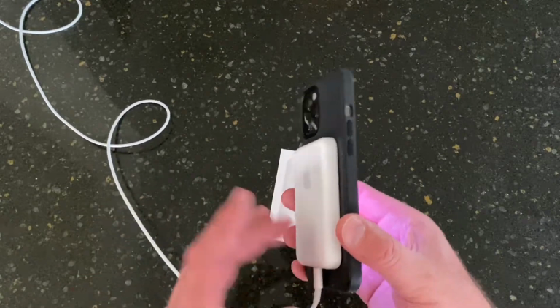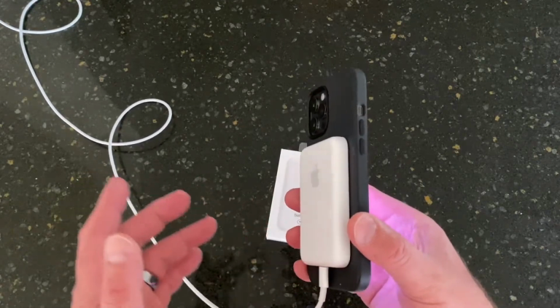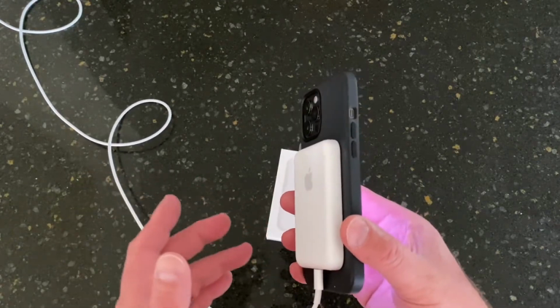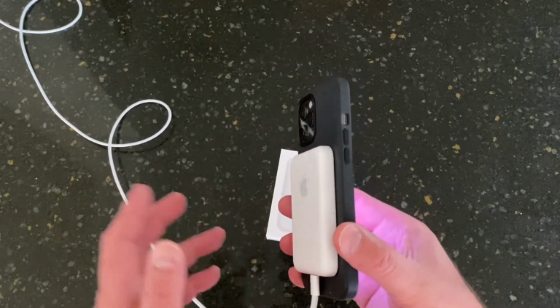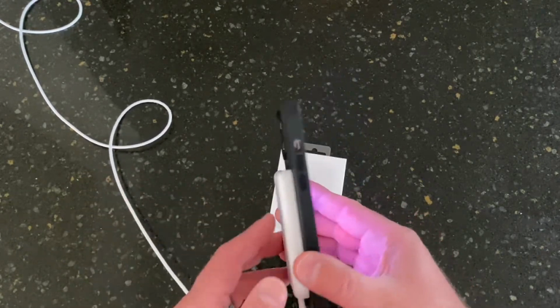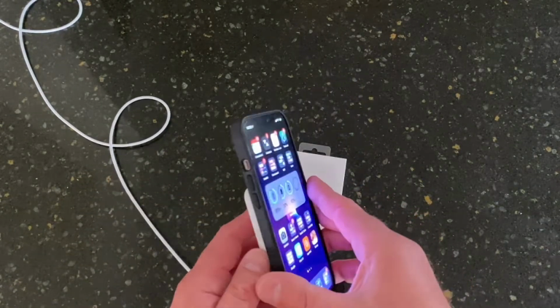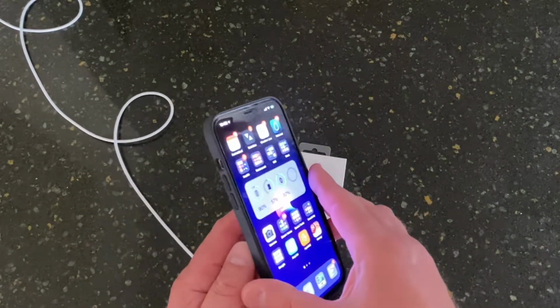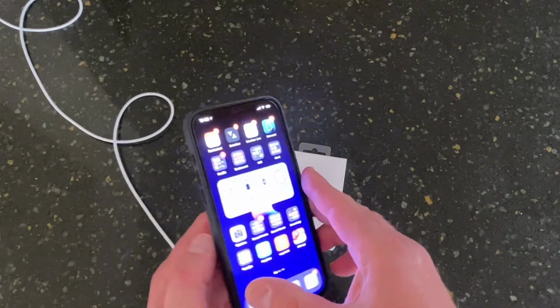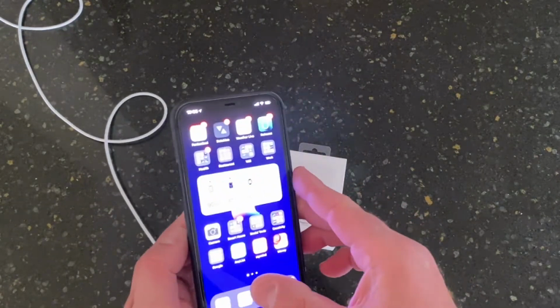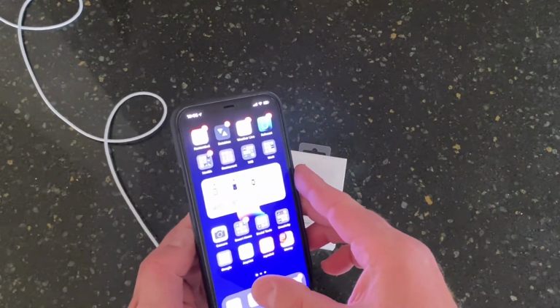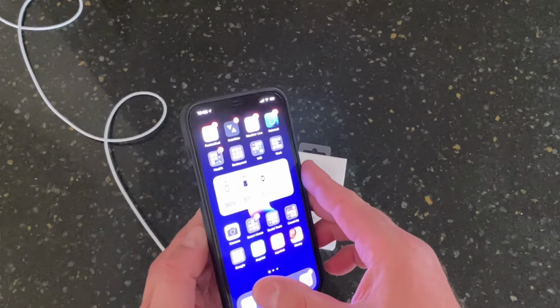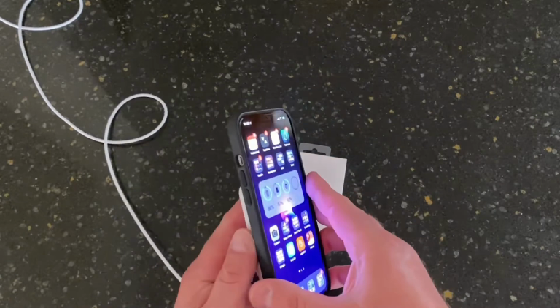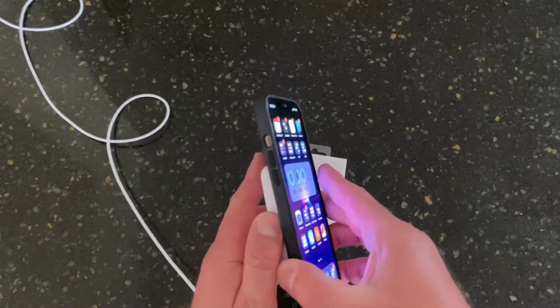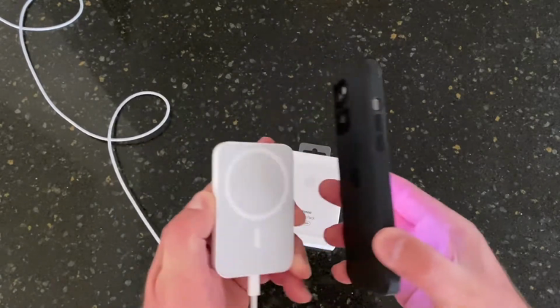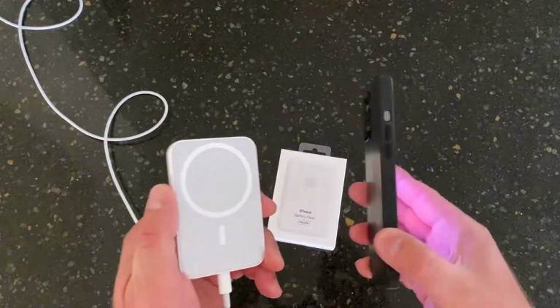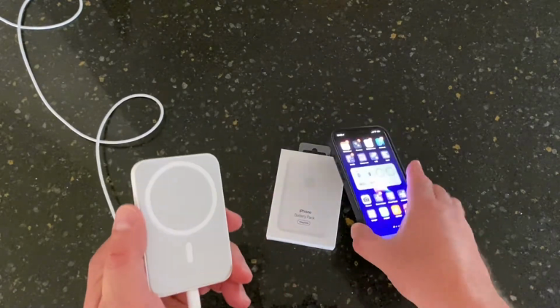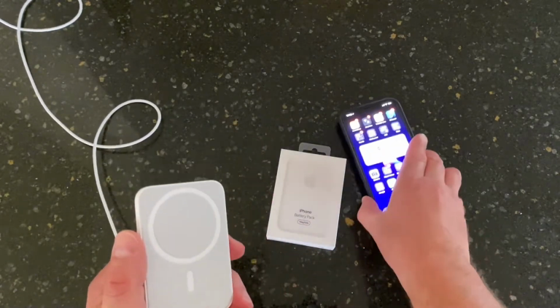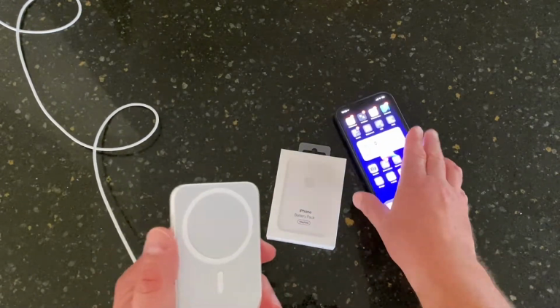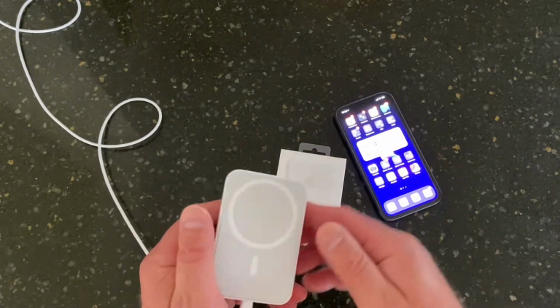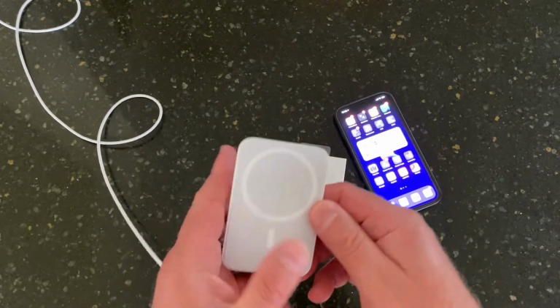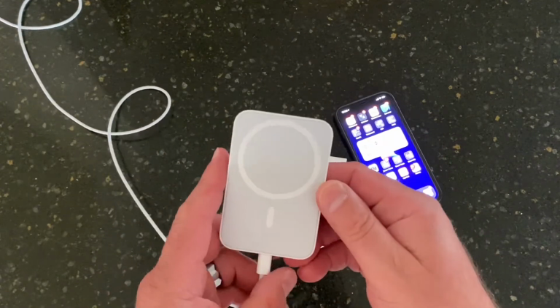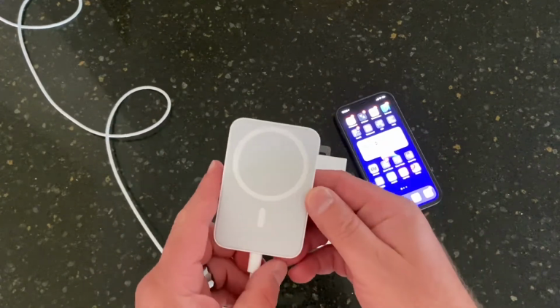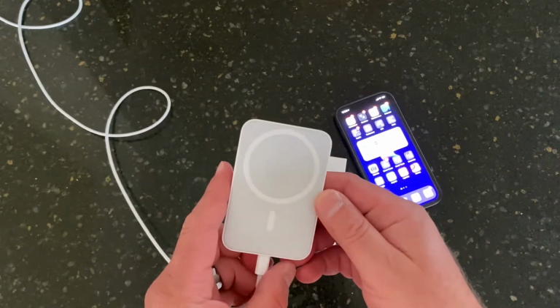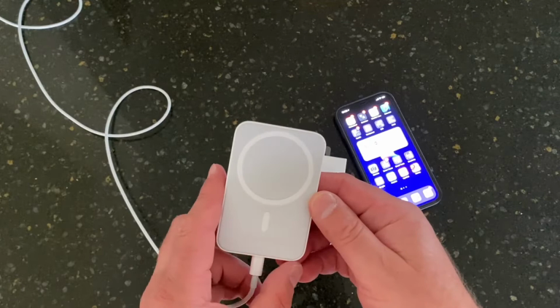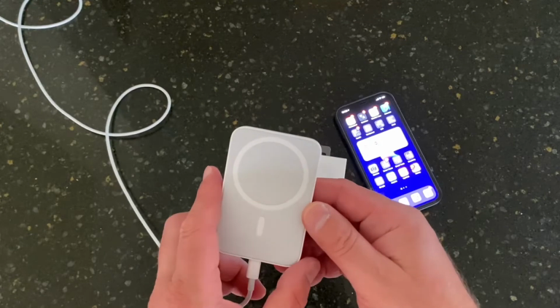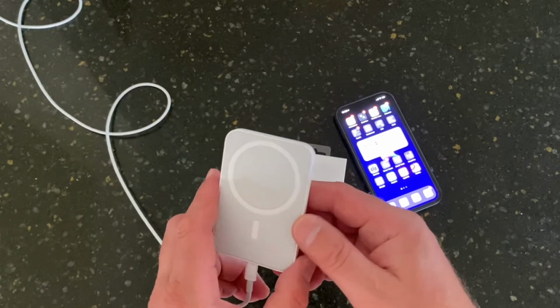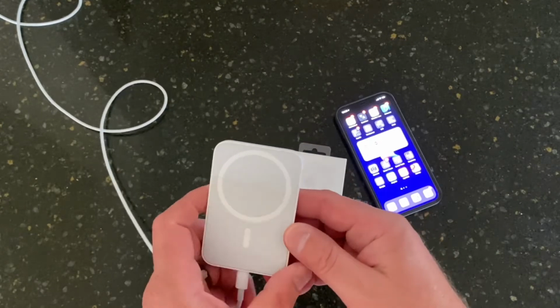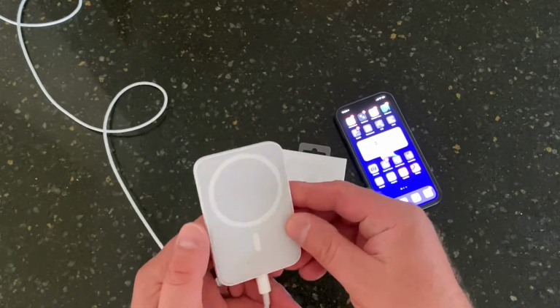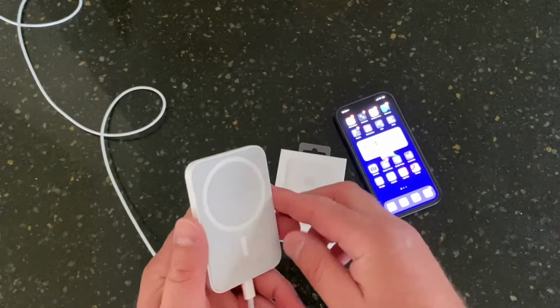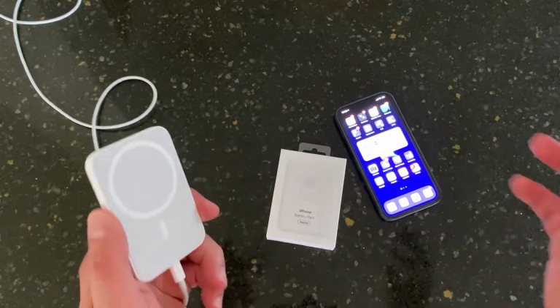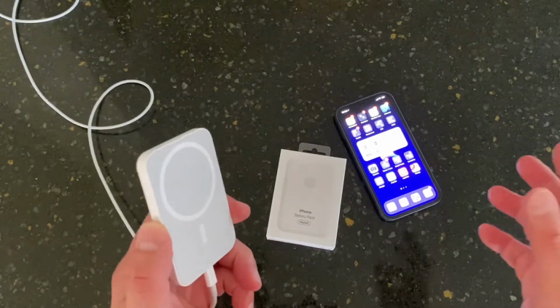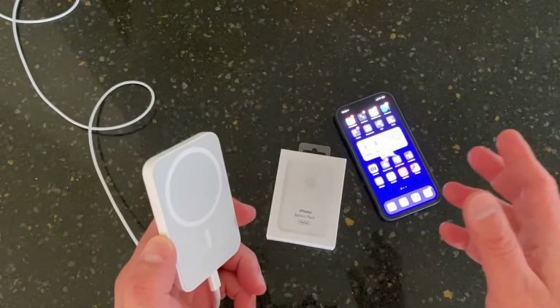They might even change it to USB-C, though I doubt it. But I have to charge this thing up fully to give it a full test and see exactly how it works. My review is going to be unbiased towards Apple — it's just going to be an honest review.